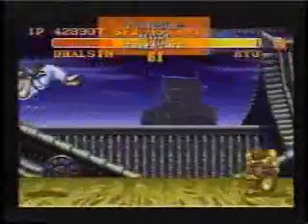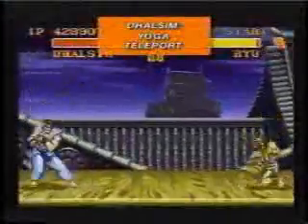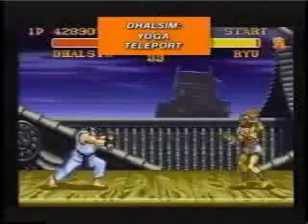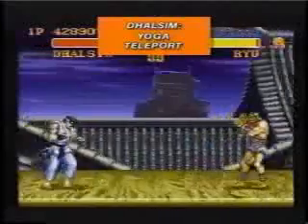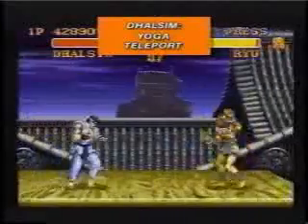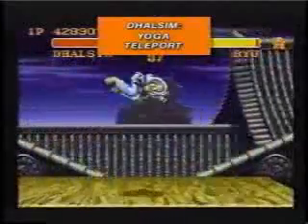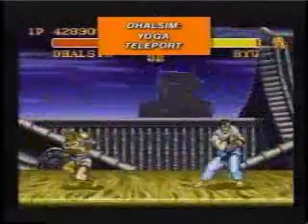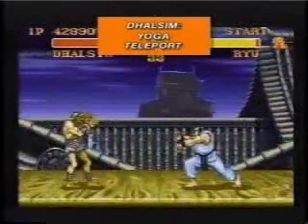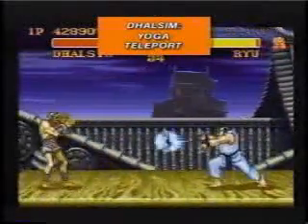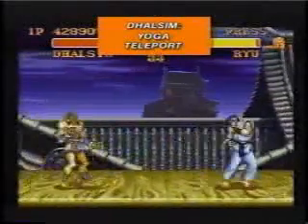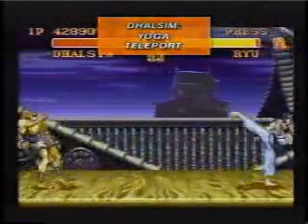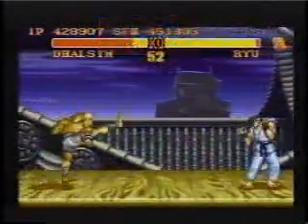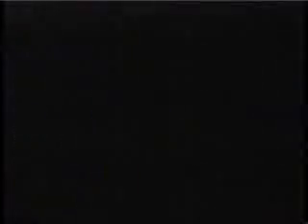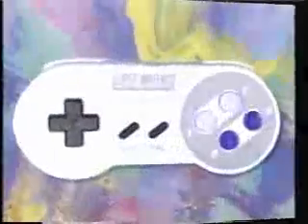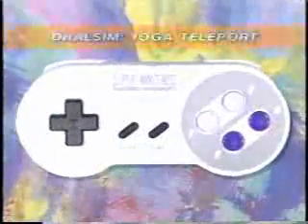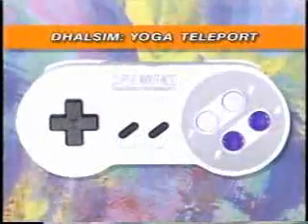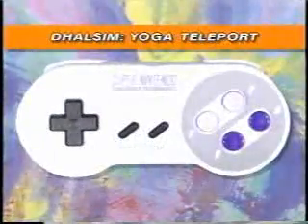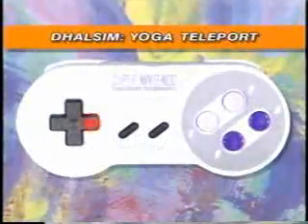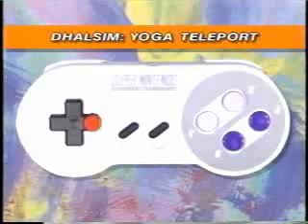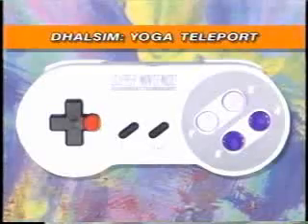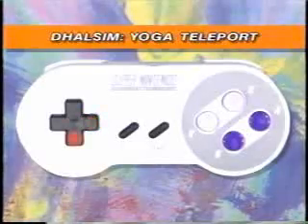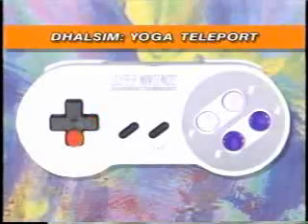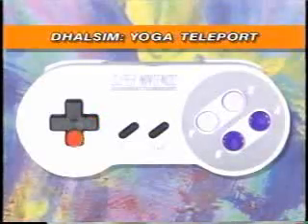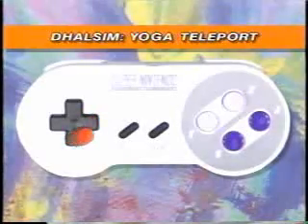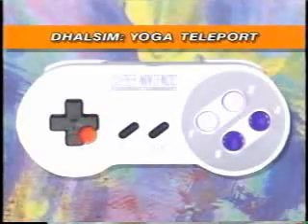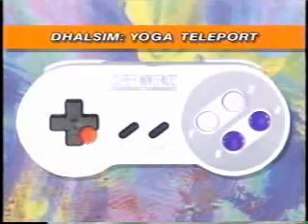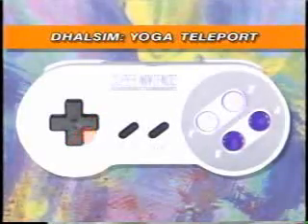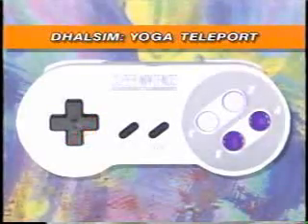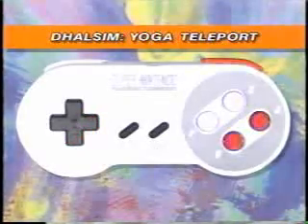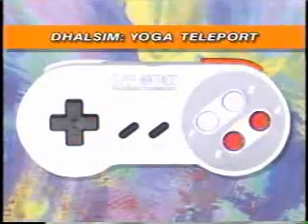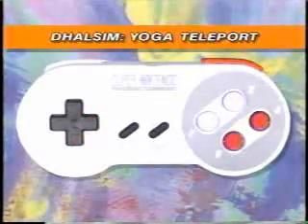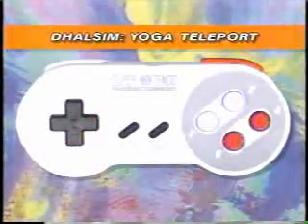Dhalsim's Yoga Teleport — now you see him, now you don't. In one fluid motion, press forward, down, down forward, then quickly press all three punch or kick buttons.